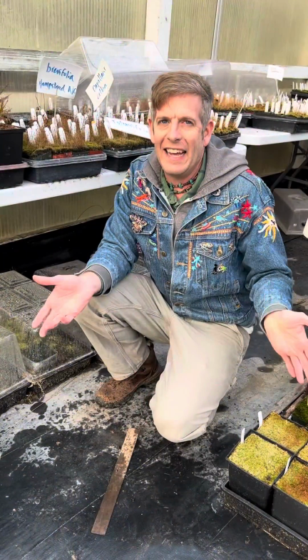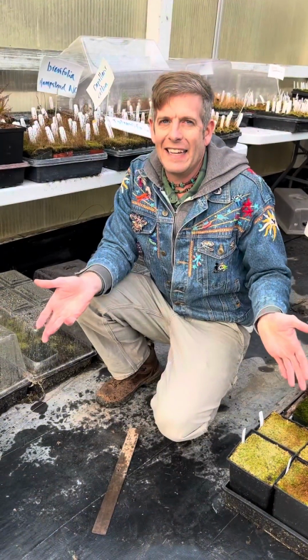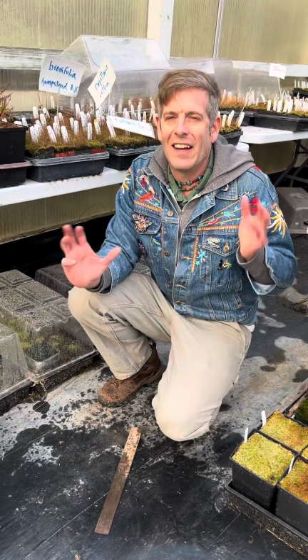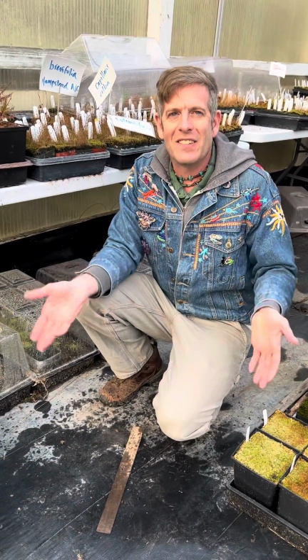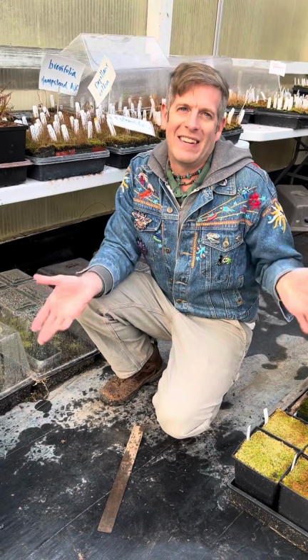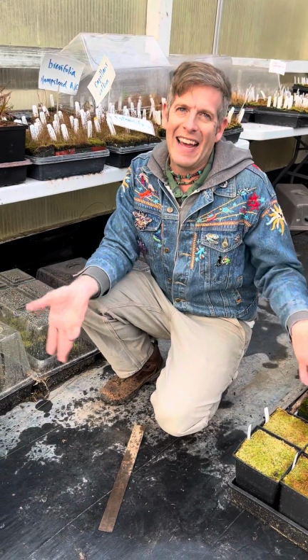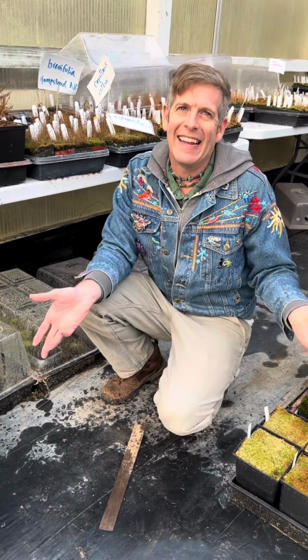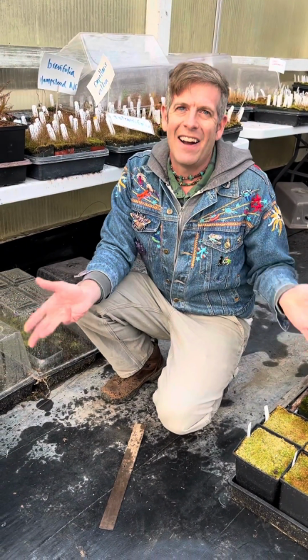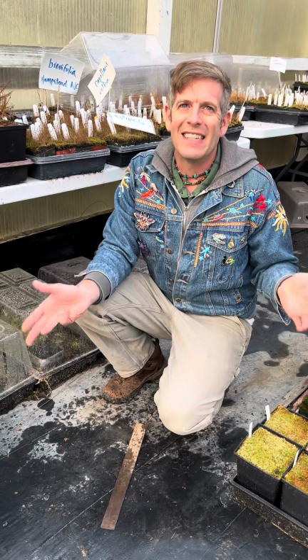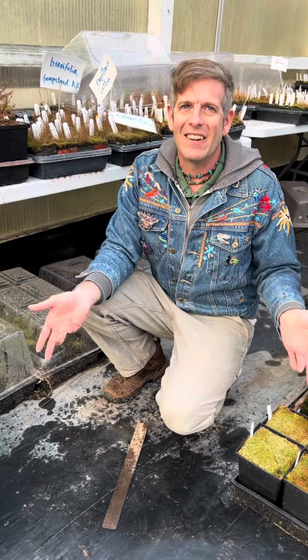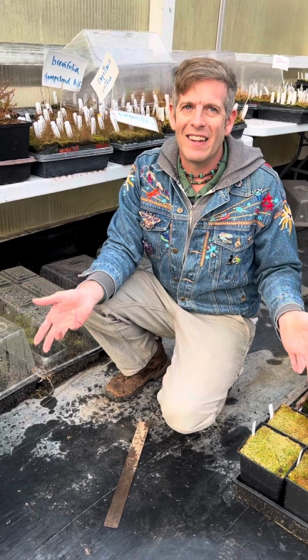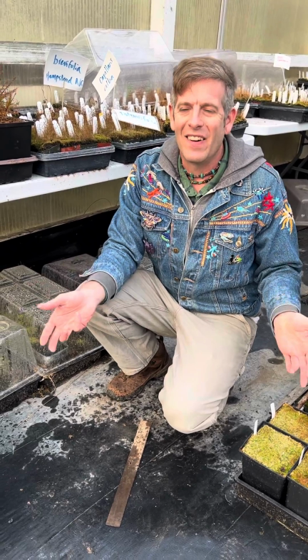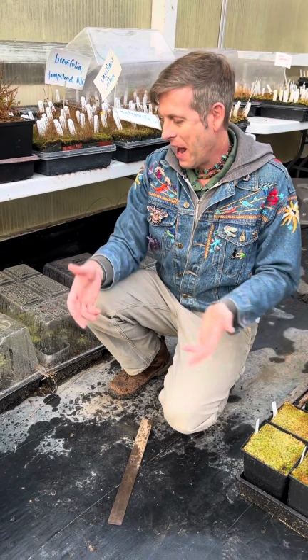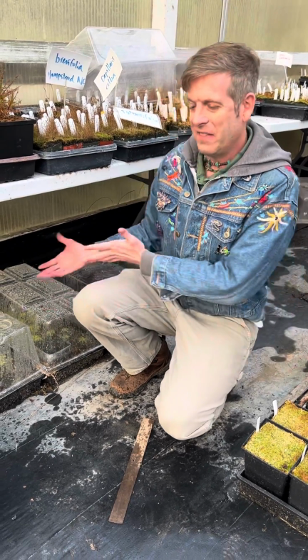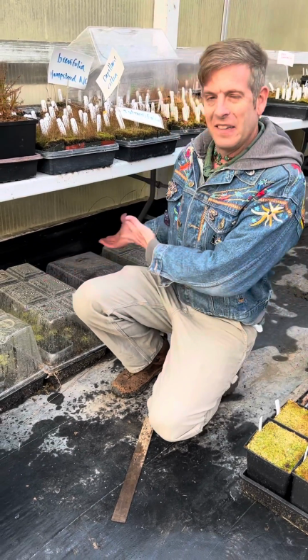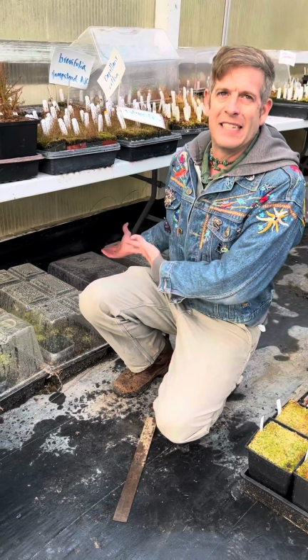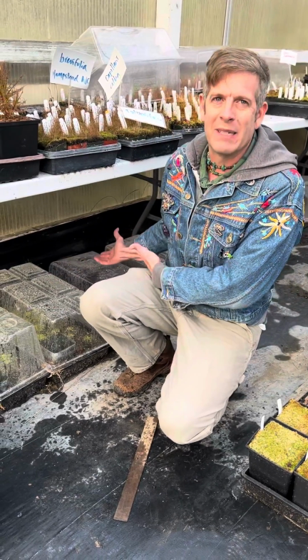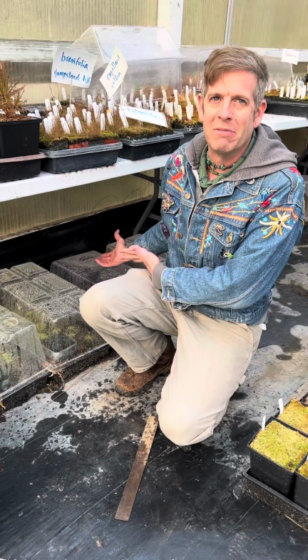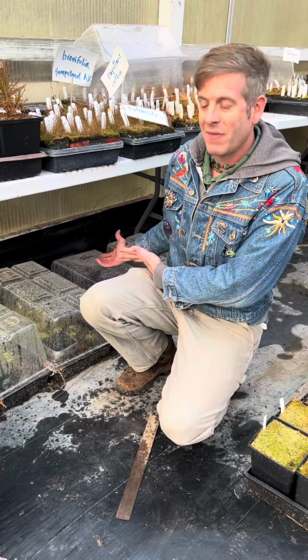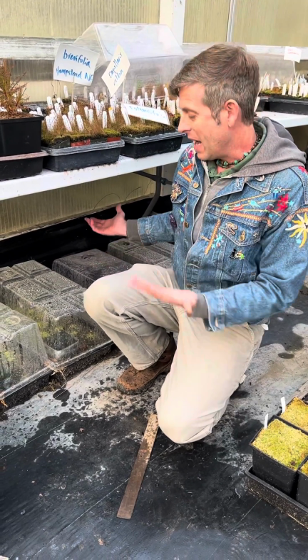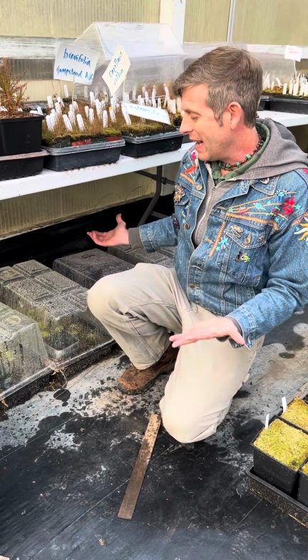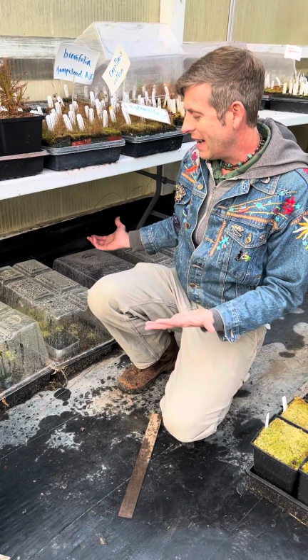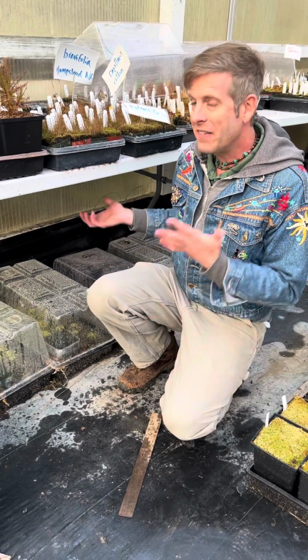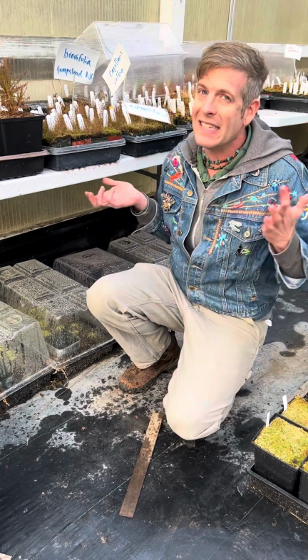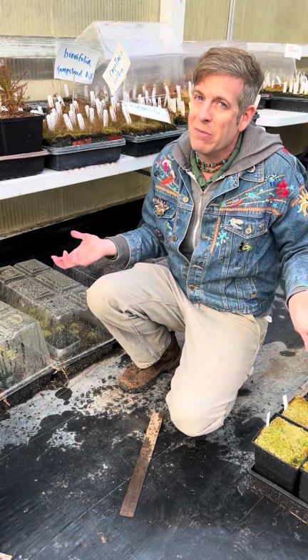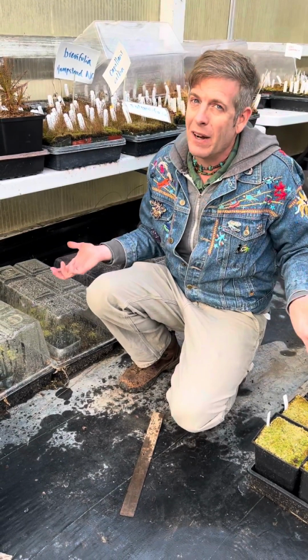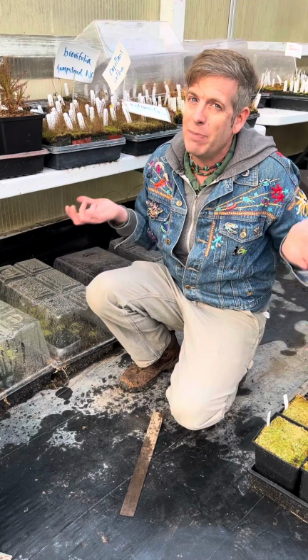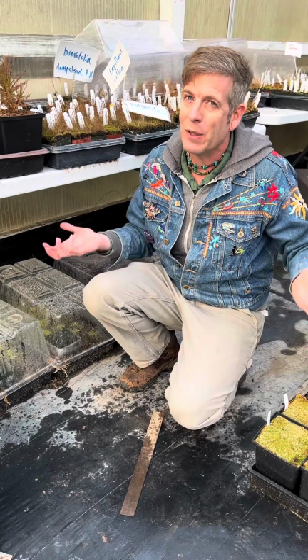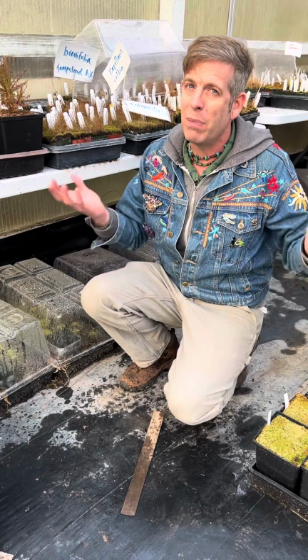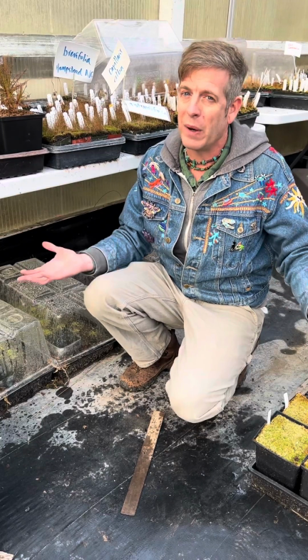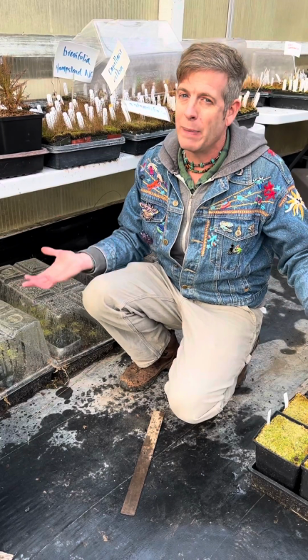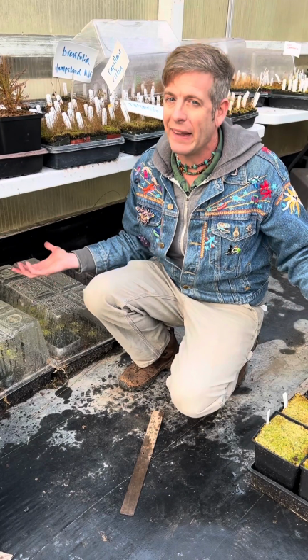Today, on this dreary winter day, I wanted to share with you what I have underneath these domes here. What I have under these domes are special butterworts — pinguicula.